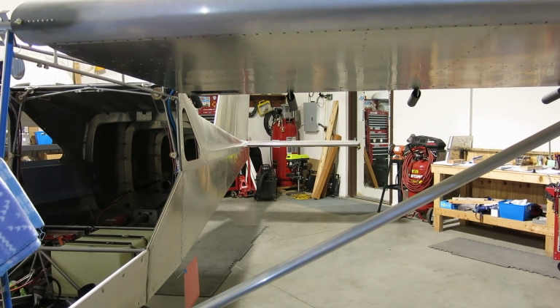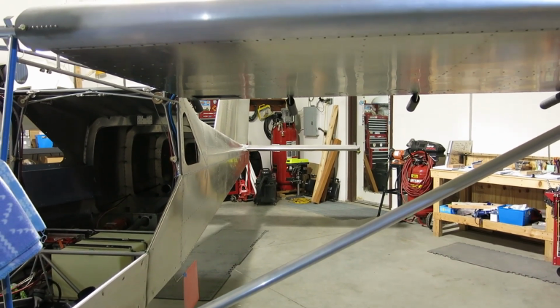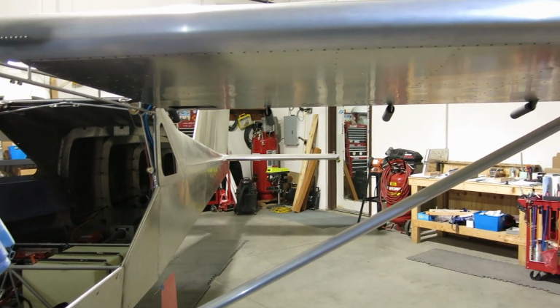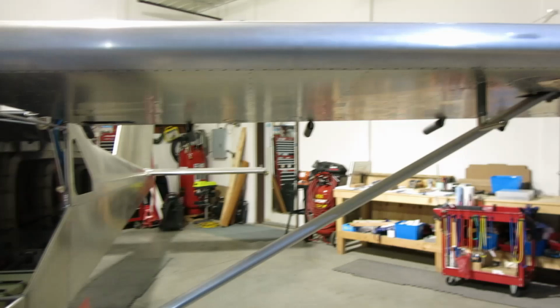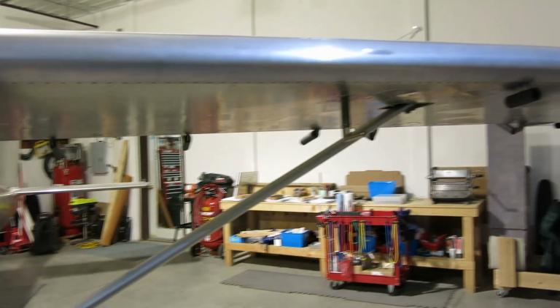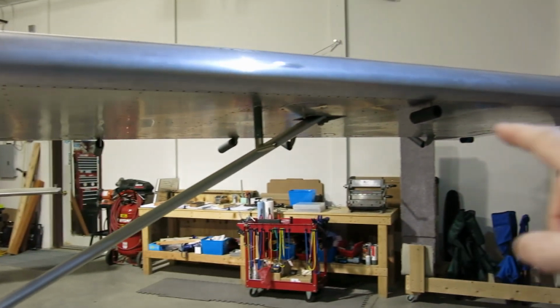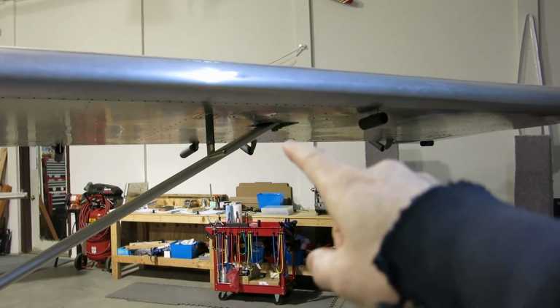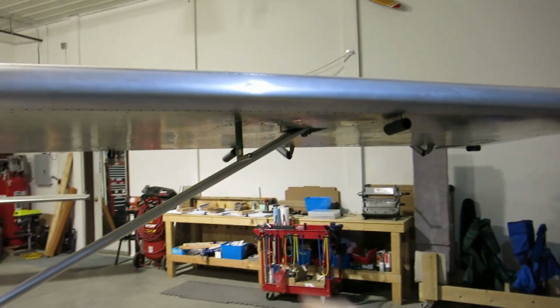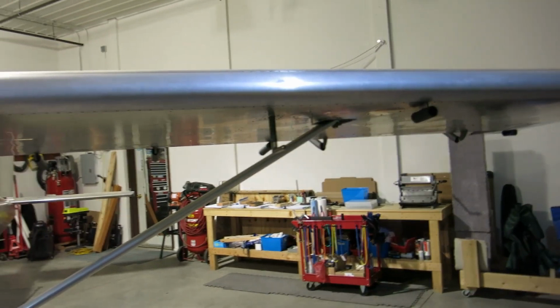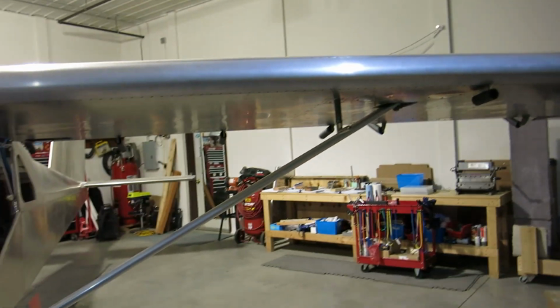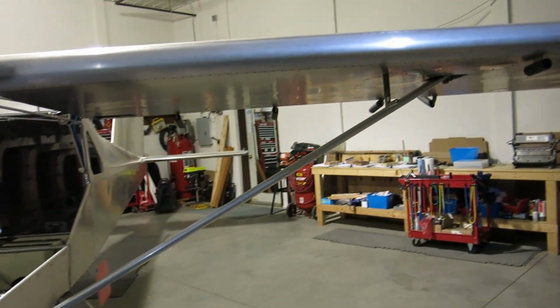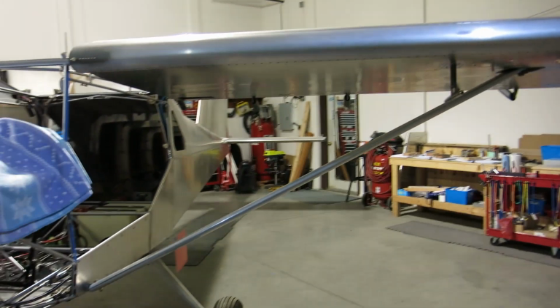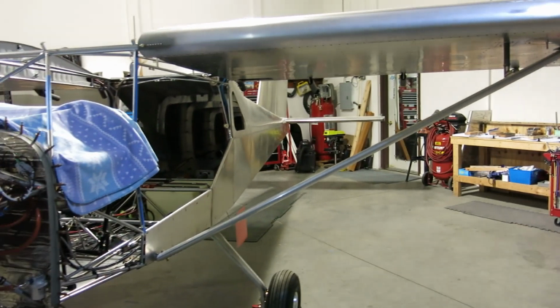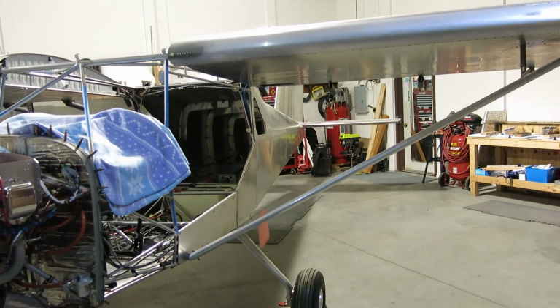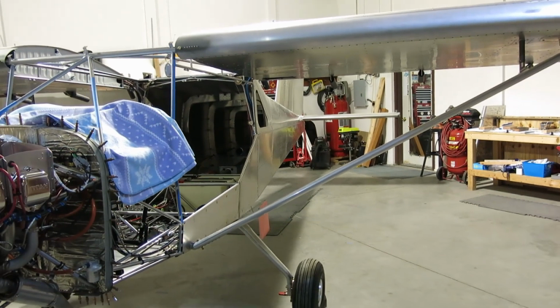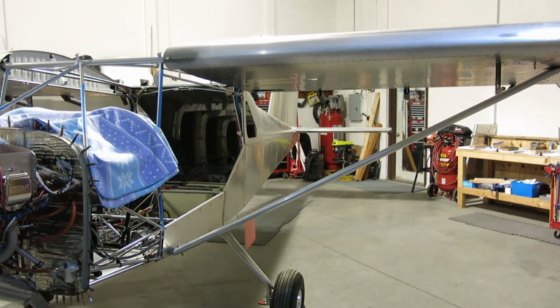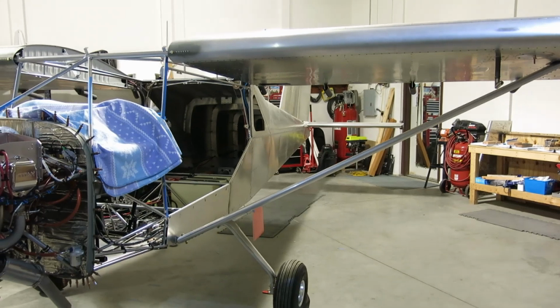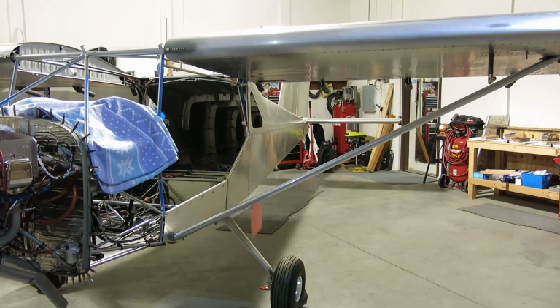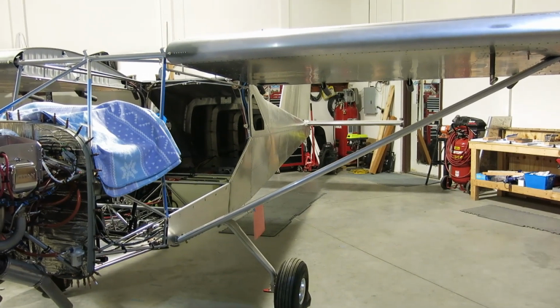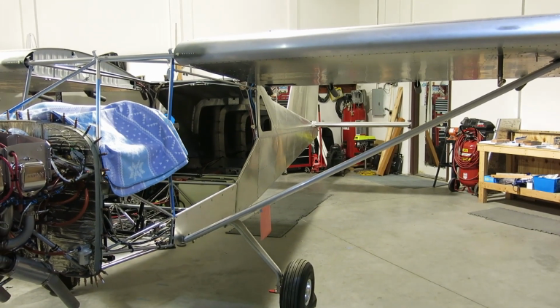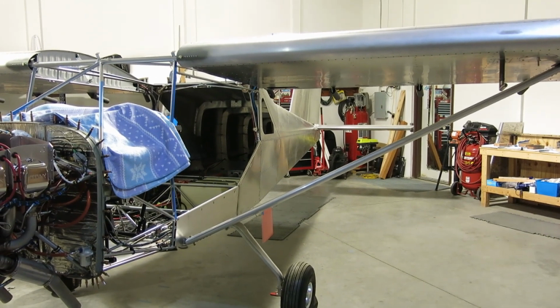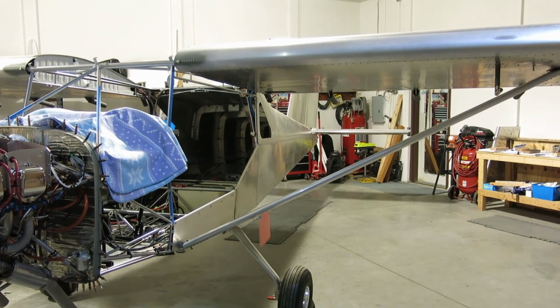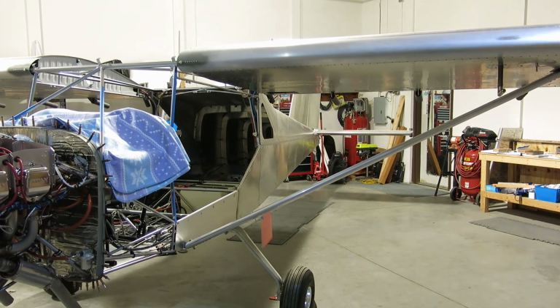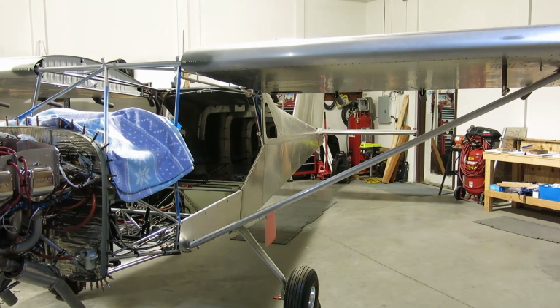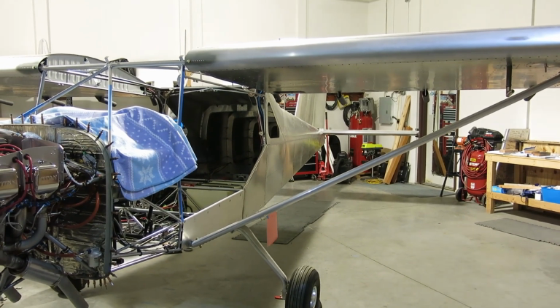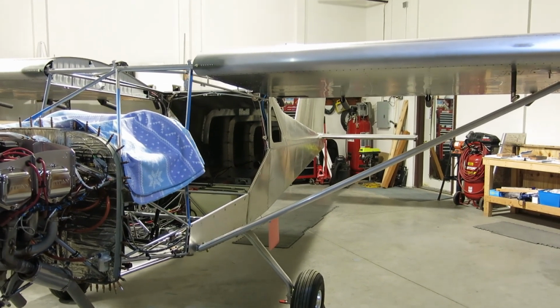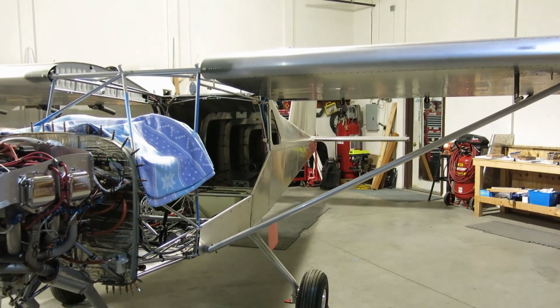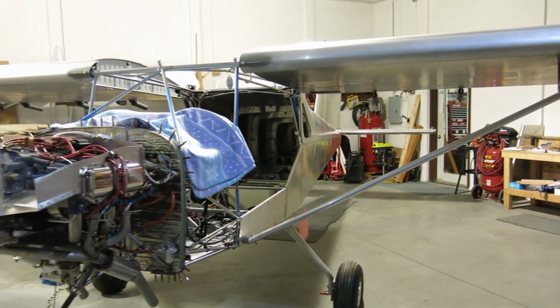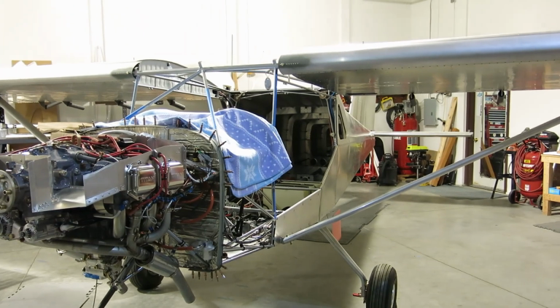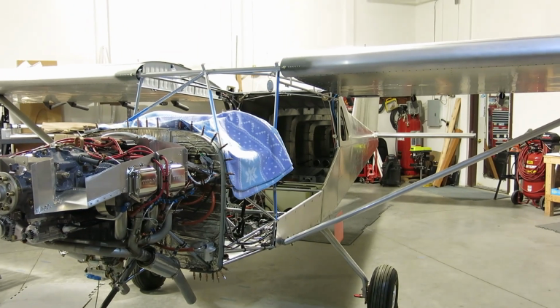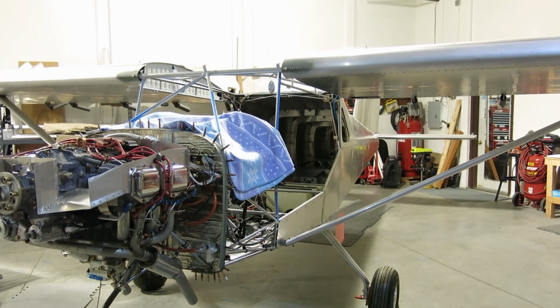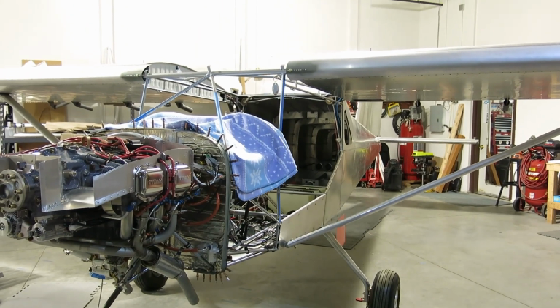Next after that we've got flaps and ailerons that we're going to be getting into most likely, and maybe some rigging — we'll take a look at that, see what we need to do there. So here we go.